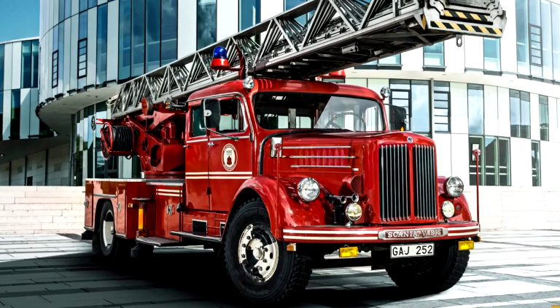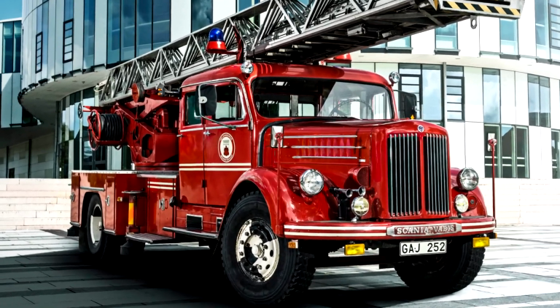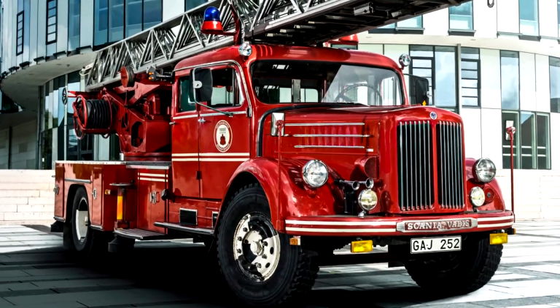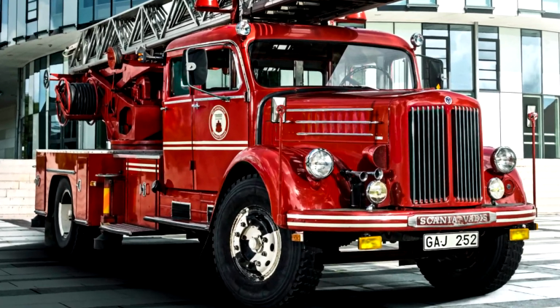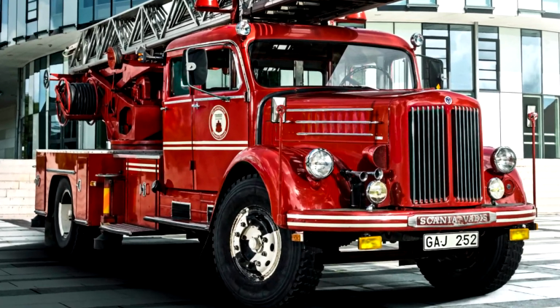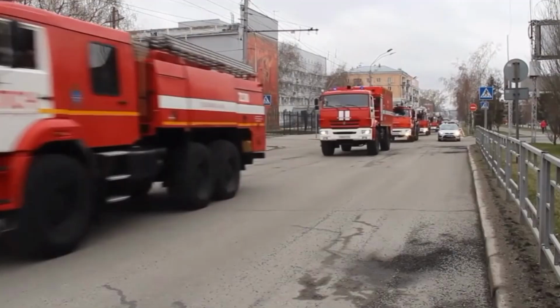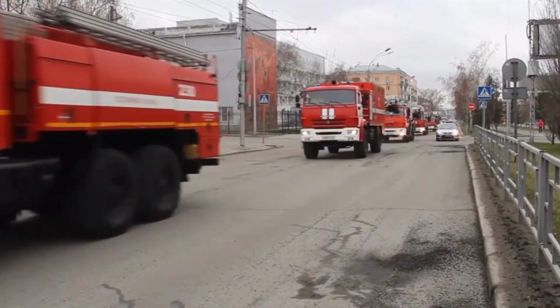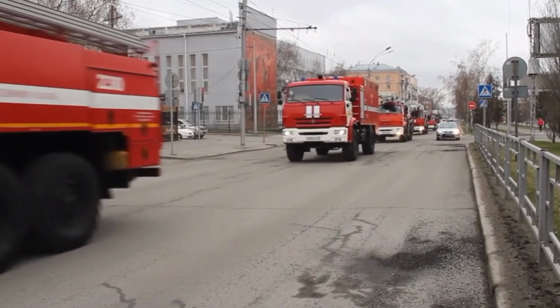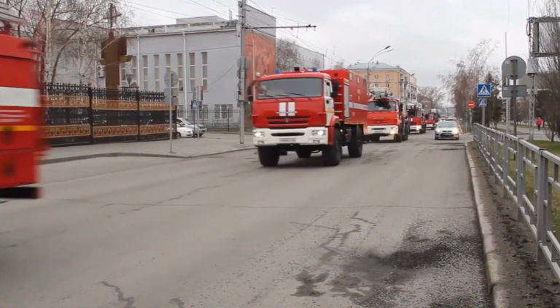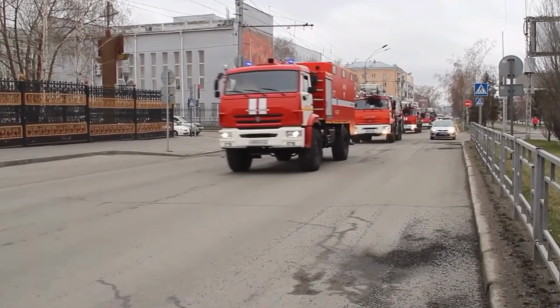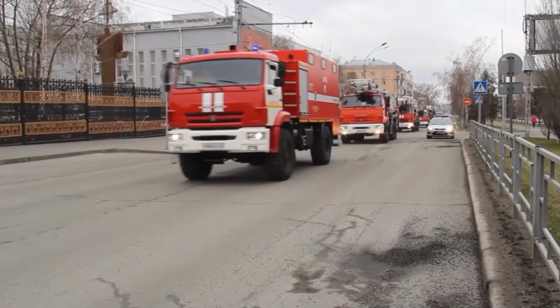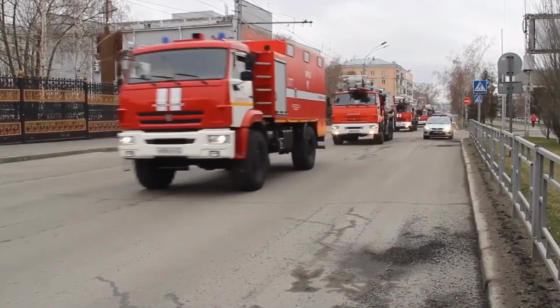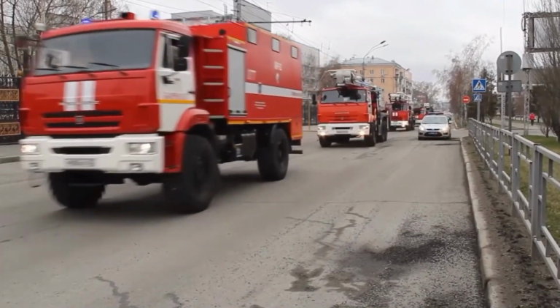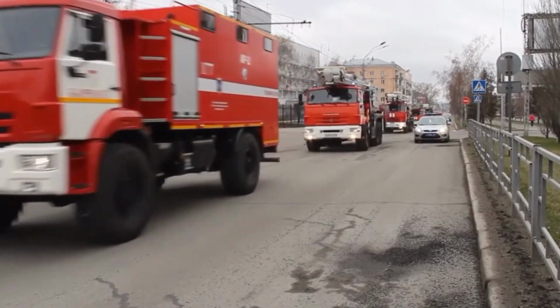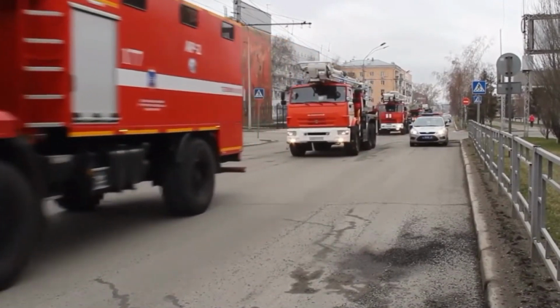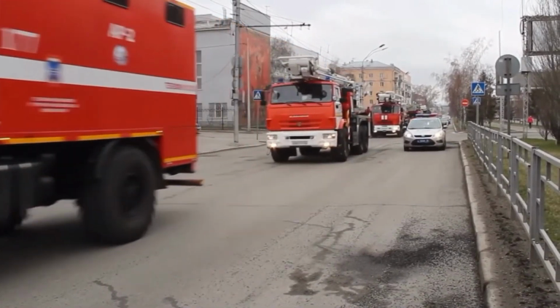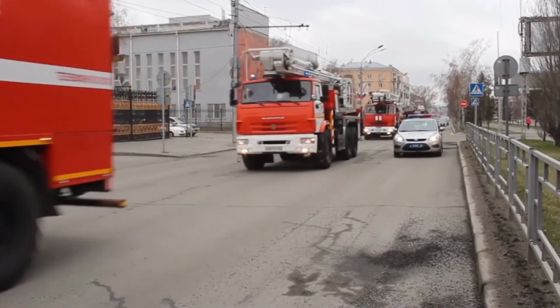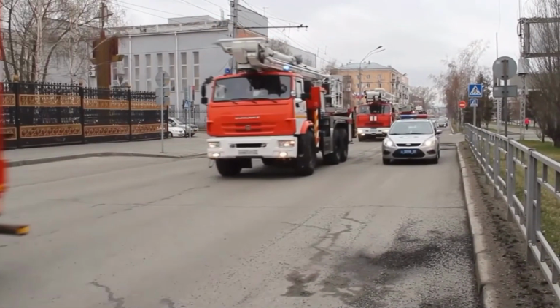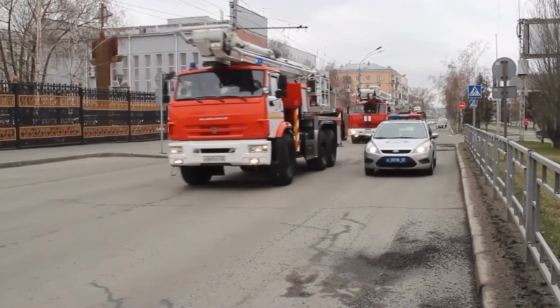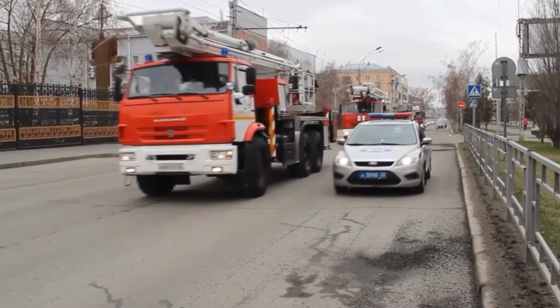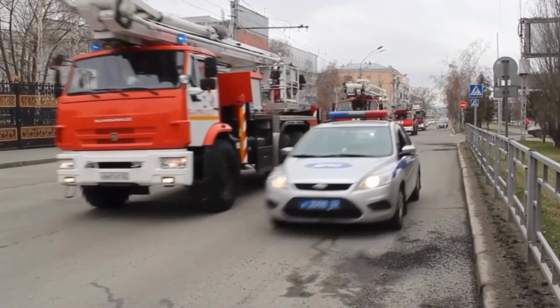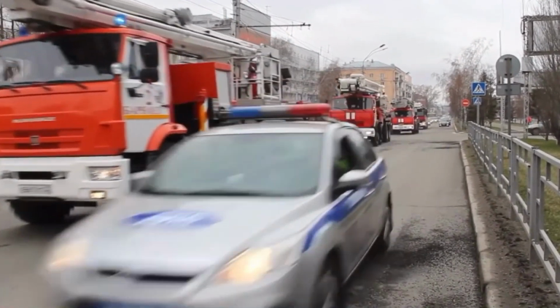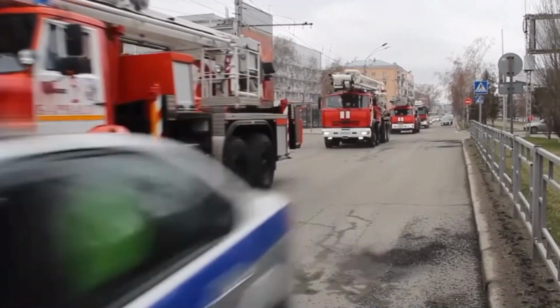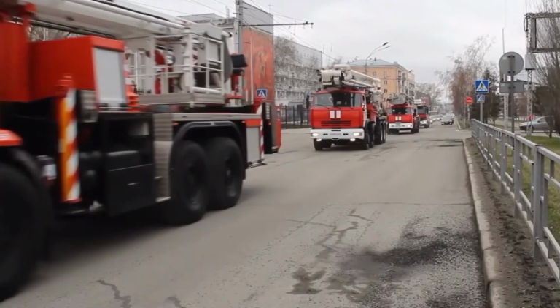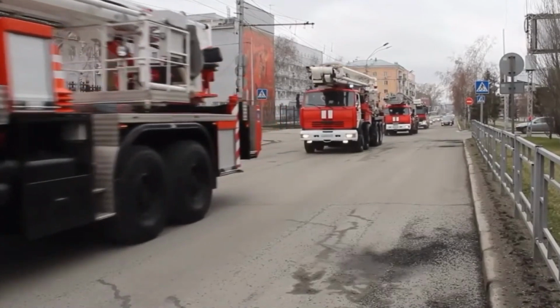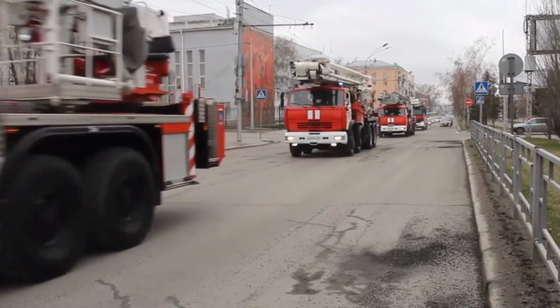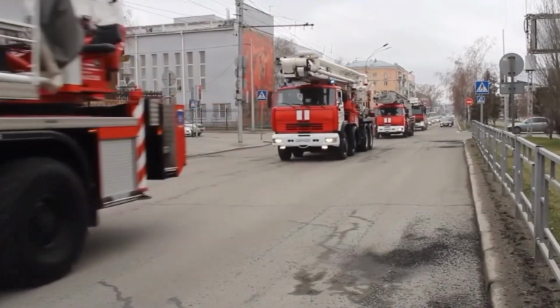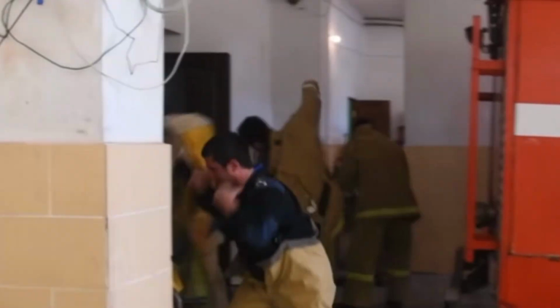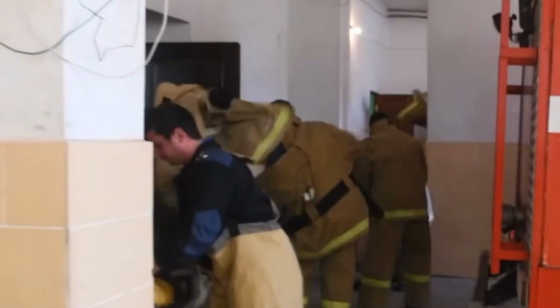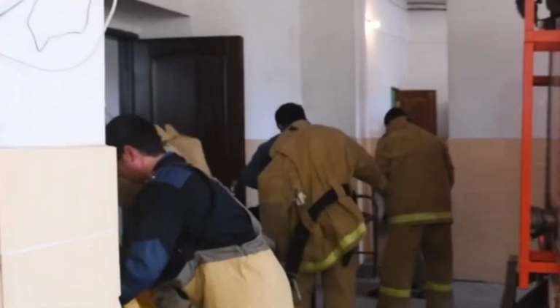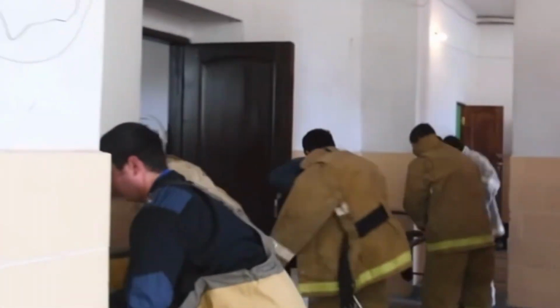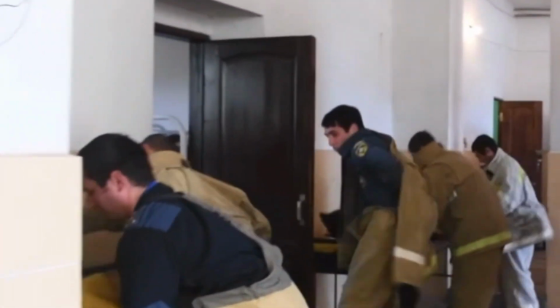This is a fire truck! A fire truck is a big red emergency vehicle that helps firefighters put out fires and rescue people. It carries water, hoses, and special tools to stop flames quickly.